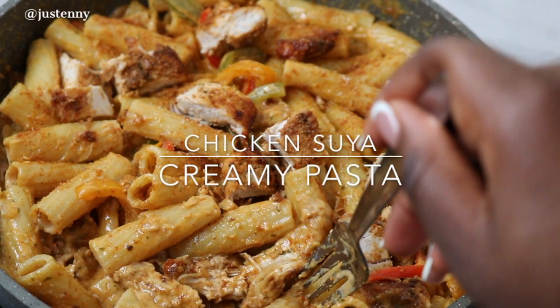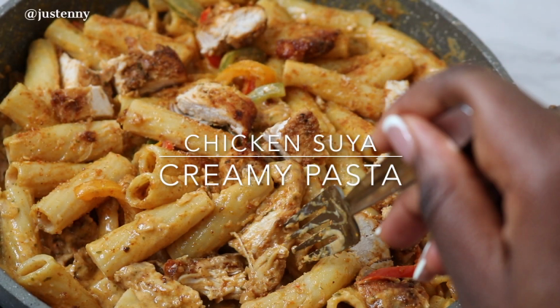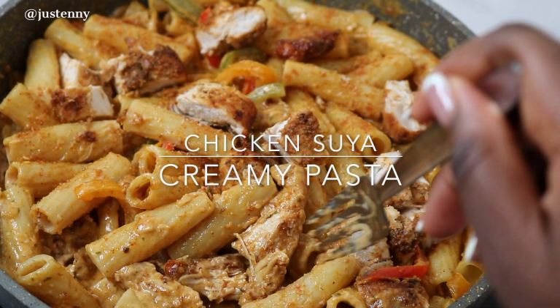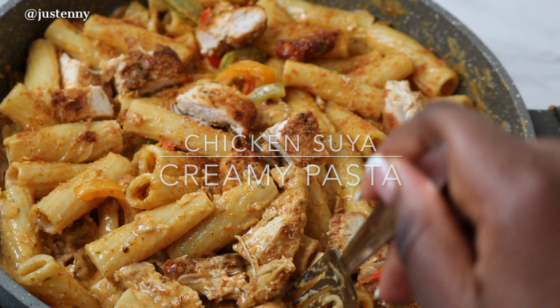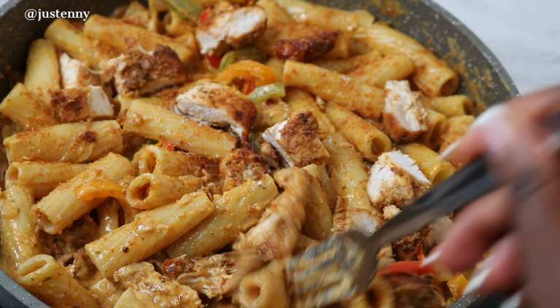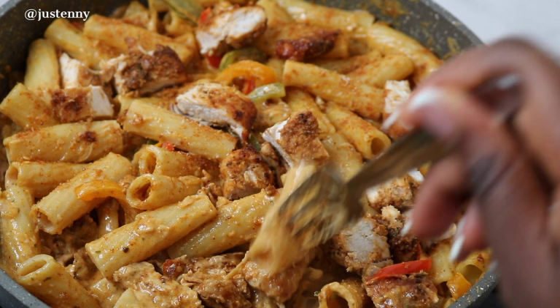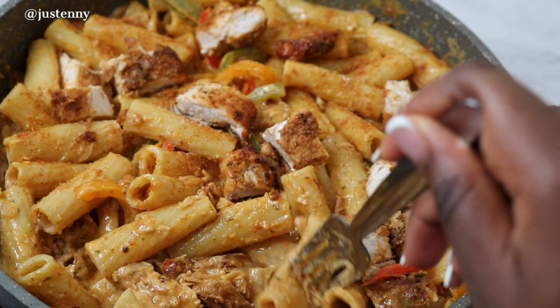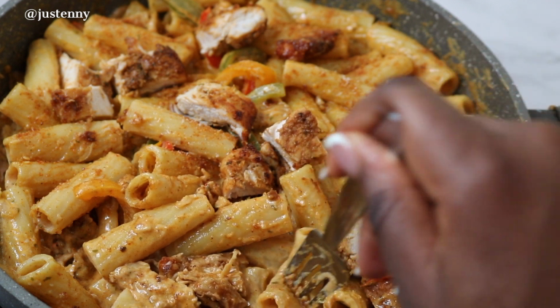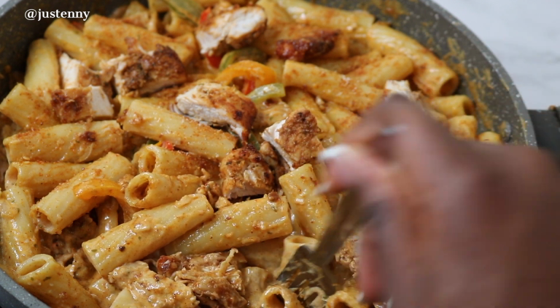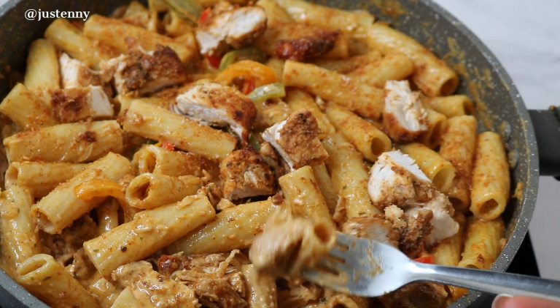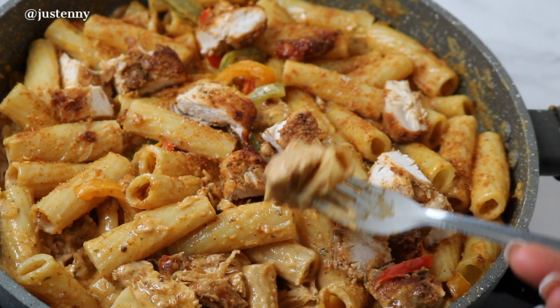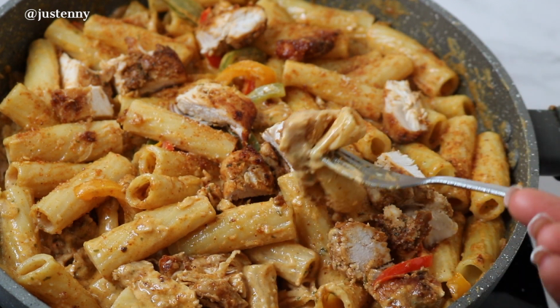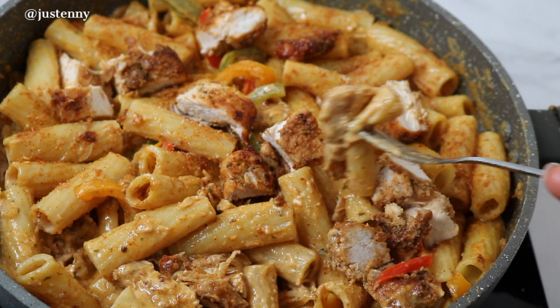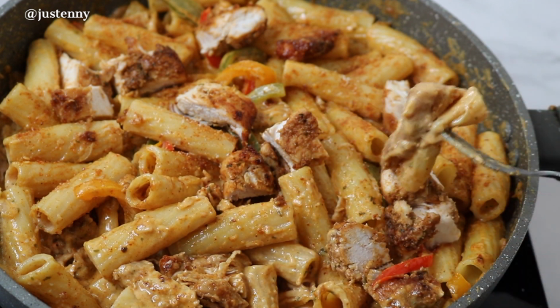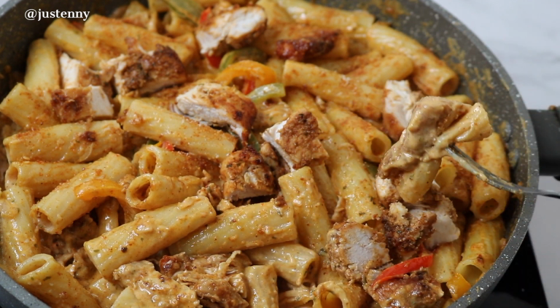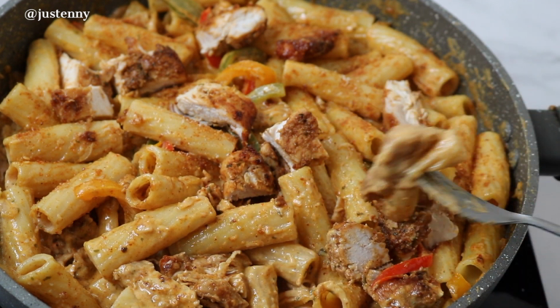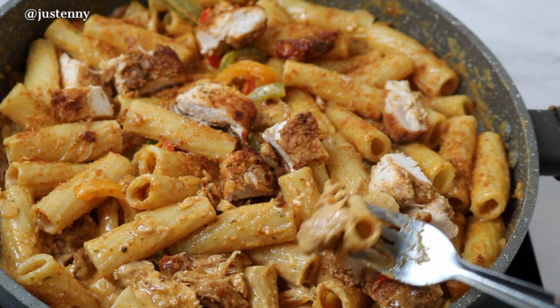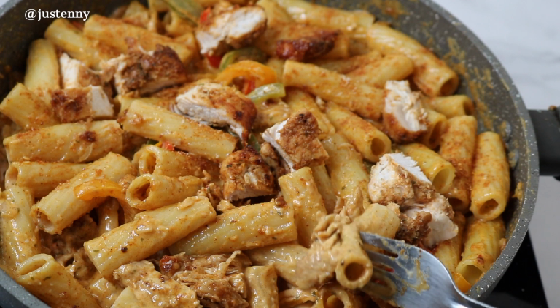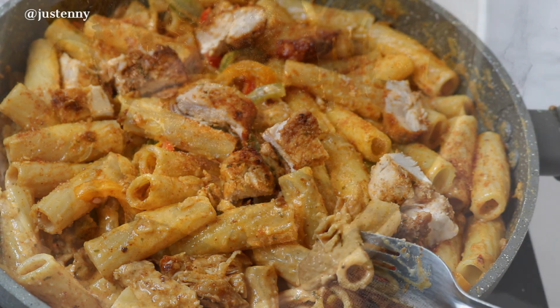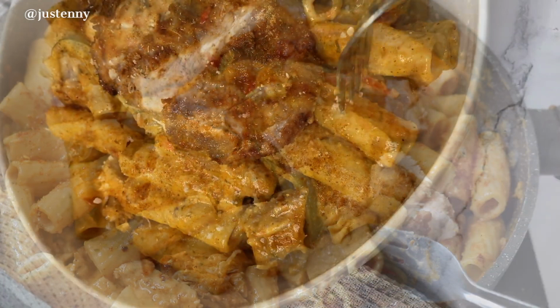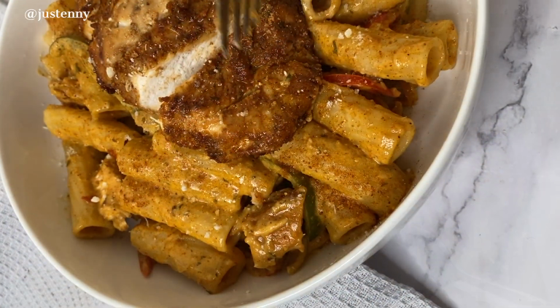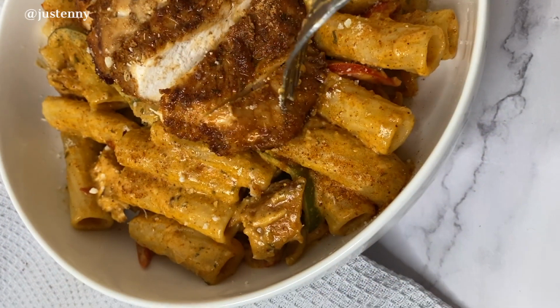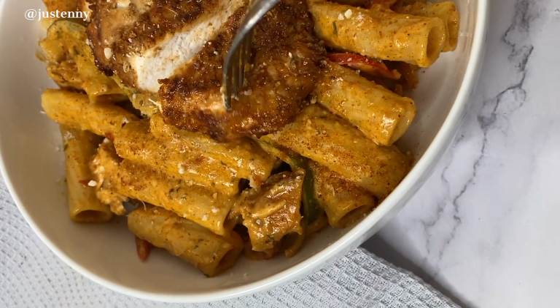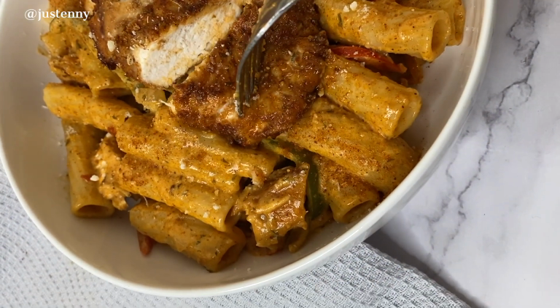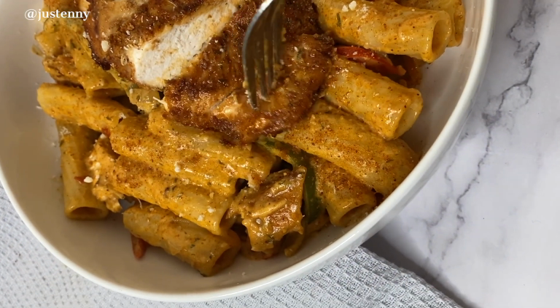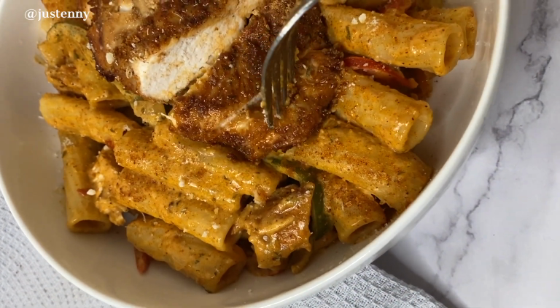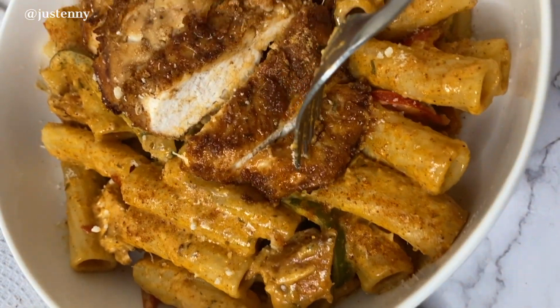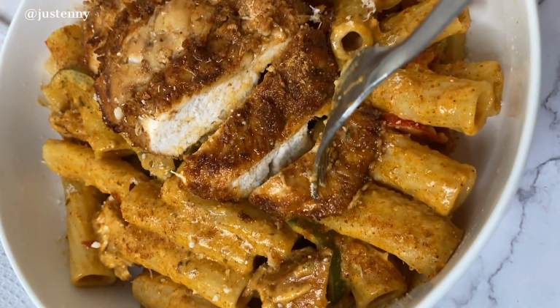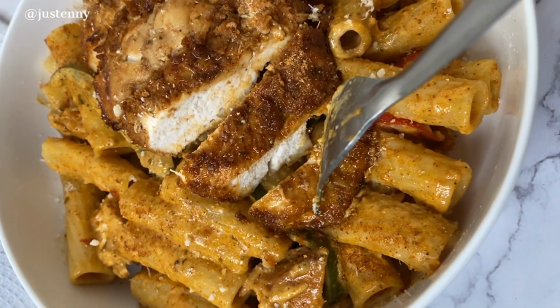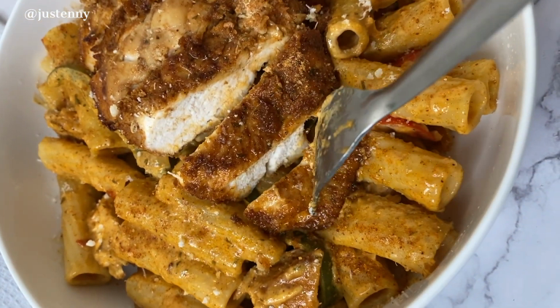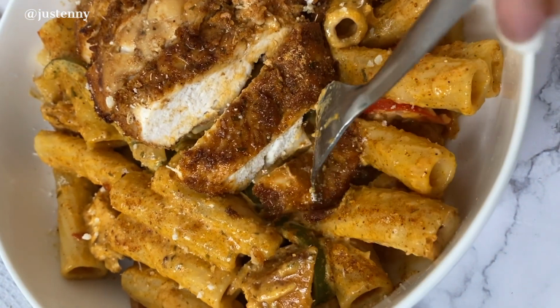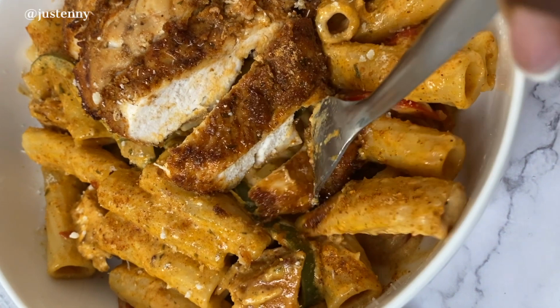Hey guys, welcome back! Today I'm going to quickly show you how I made this chicken suya creamy pasta. Look at it — it's so delicious and so straightforward to make.